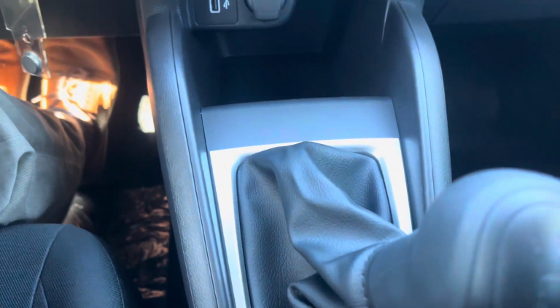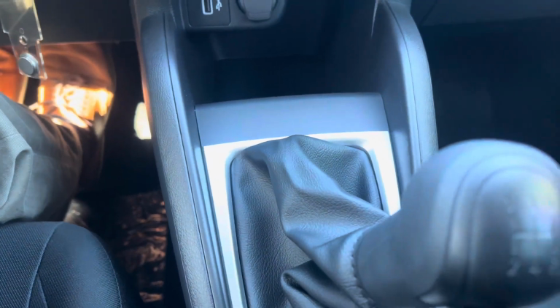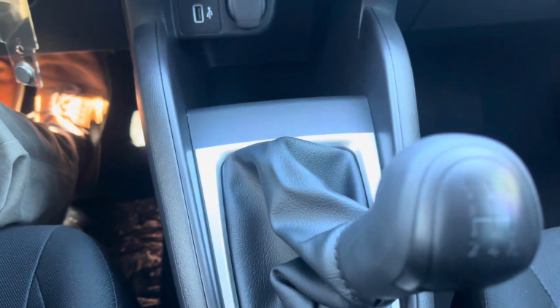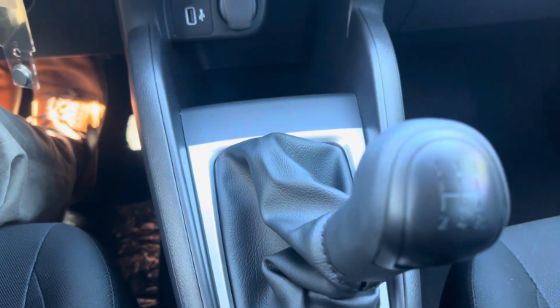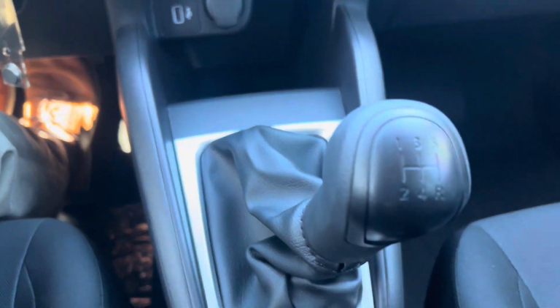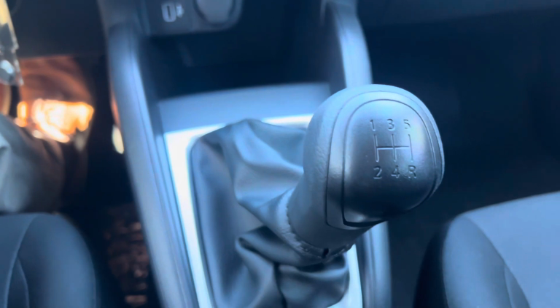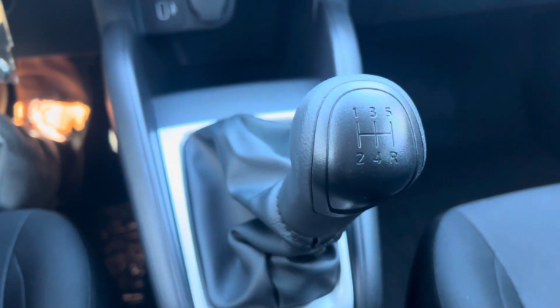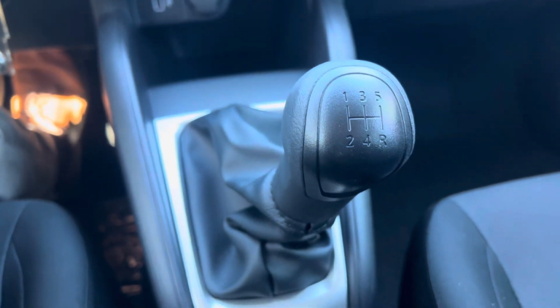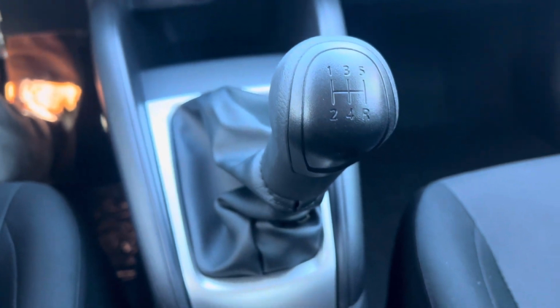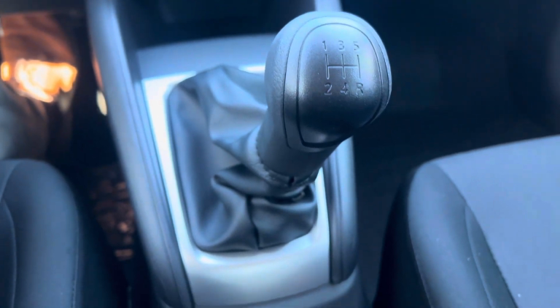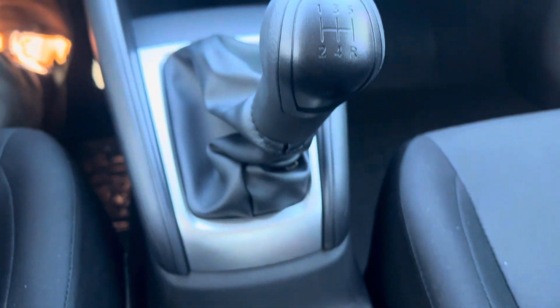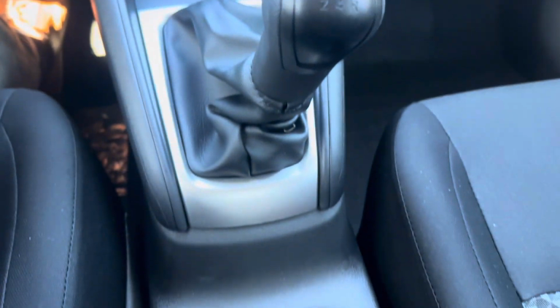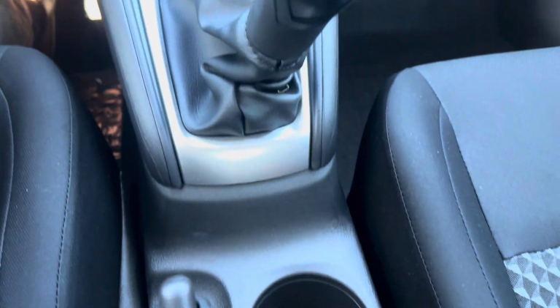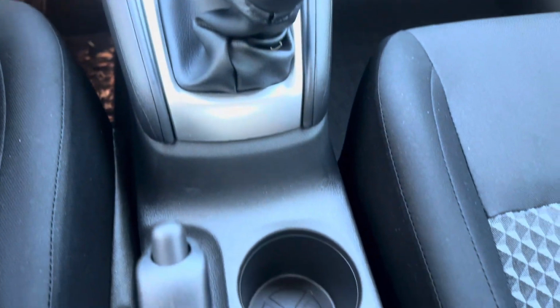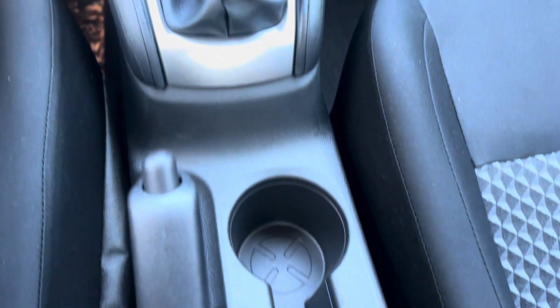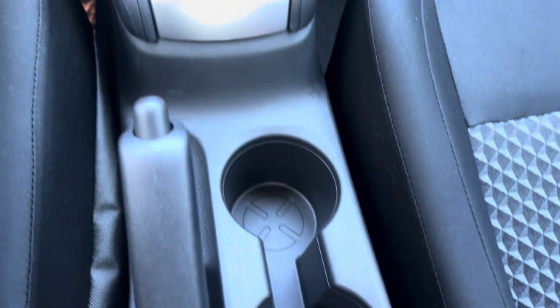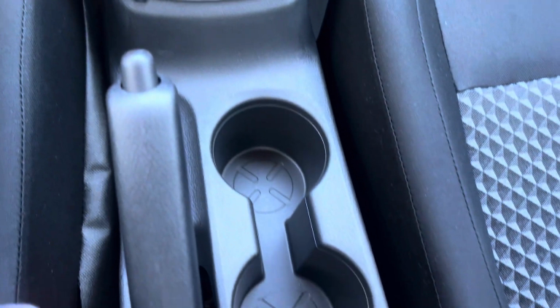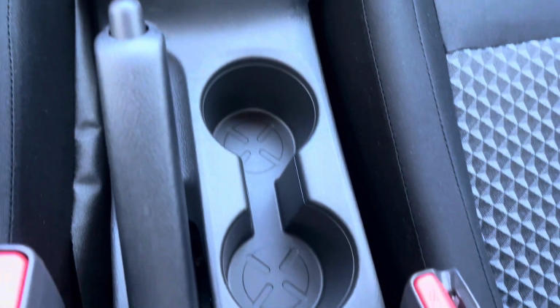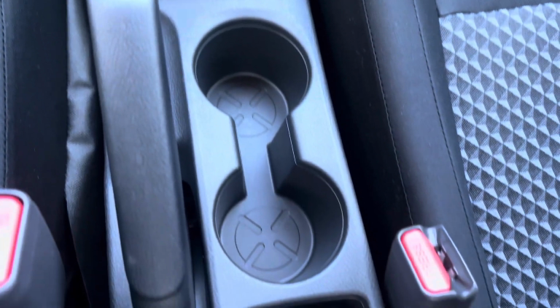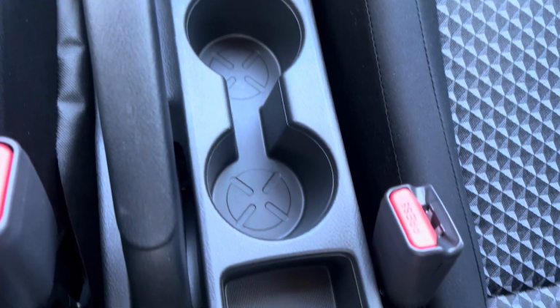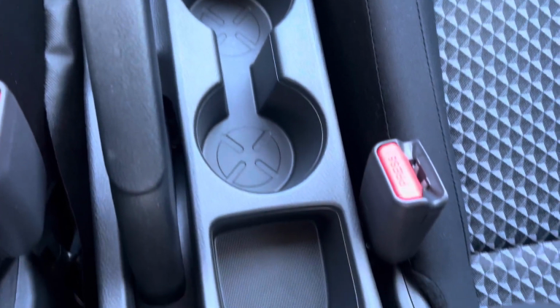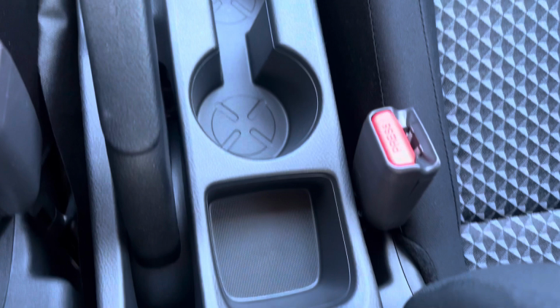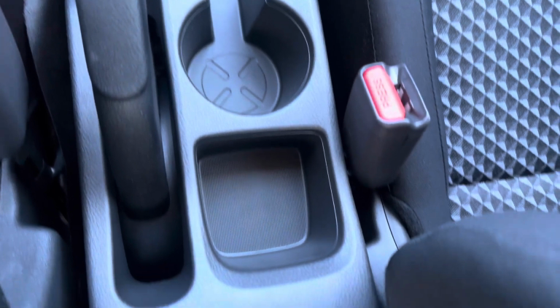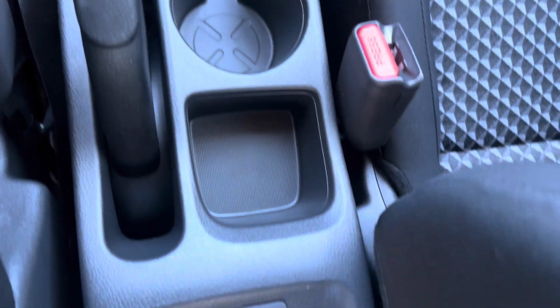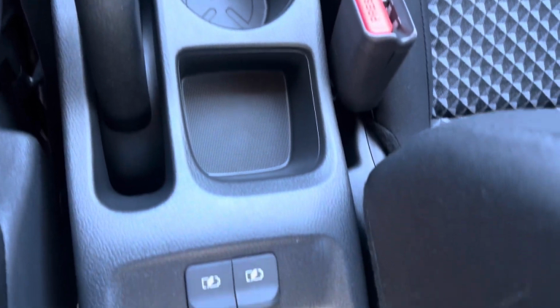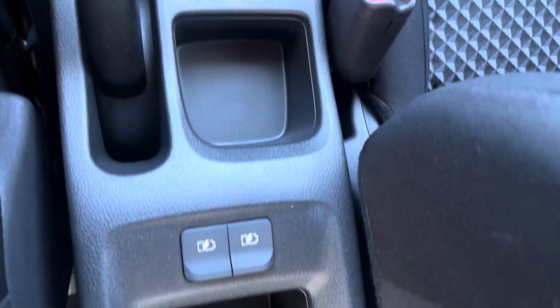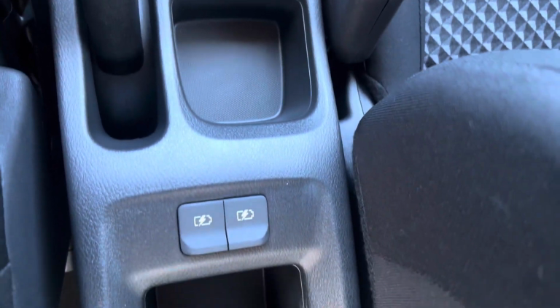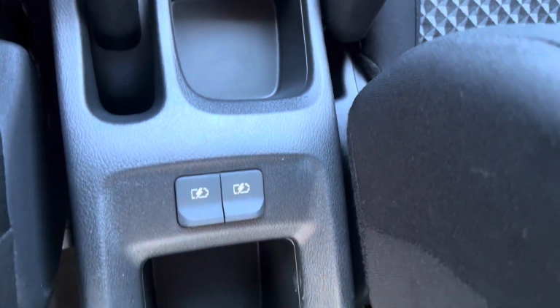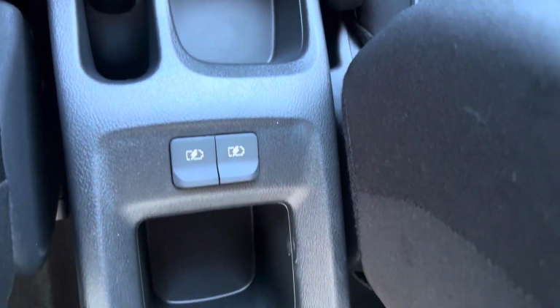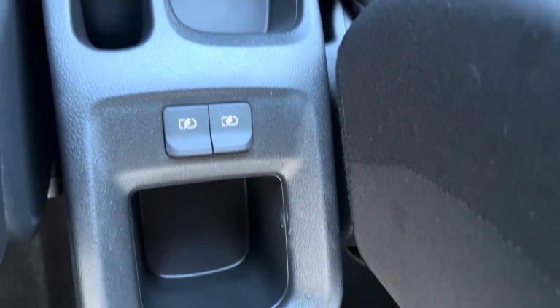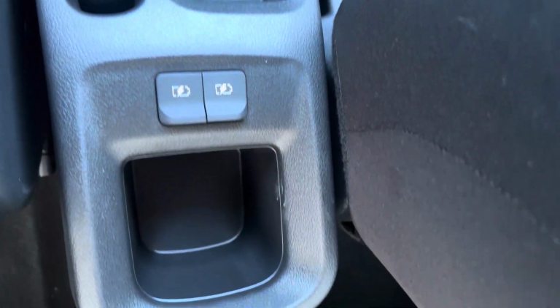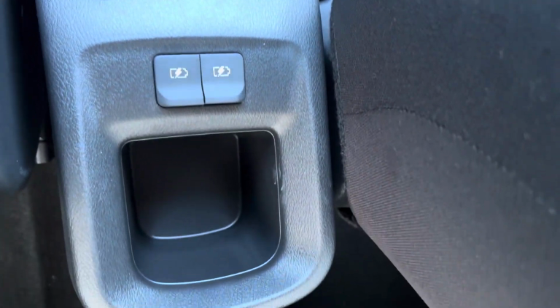Here's your five-speed manual shifter. You also get a handbrake, two cup holders, more storage, and two more USB ports.